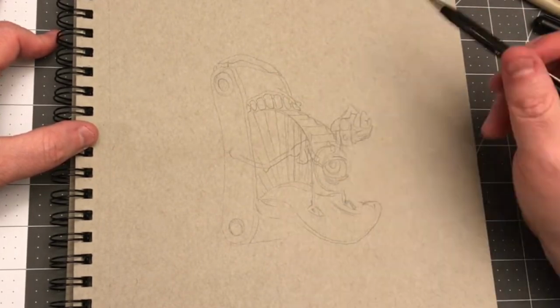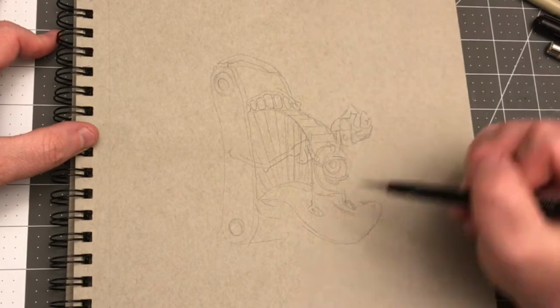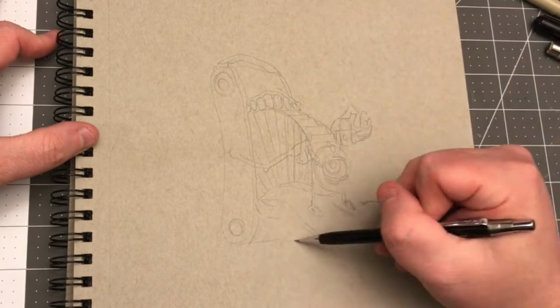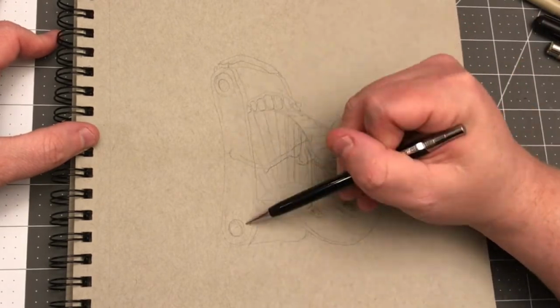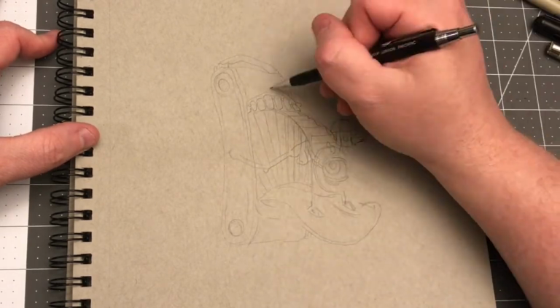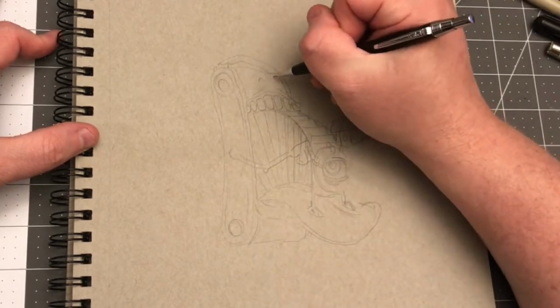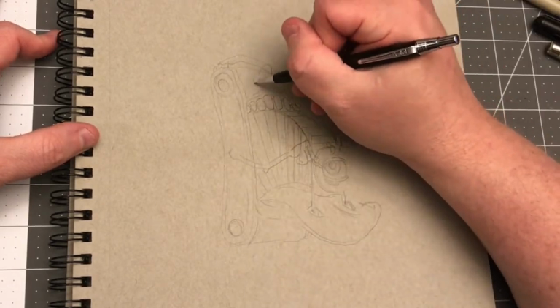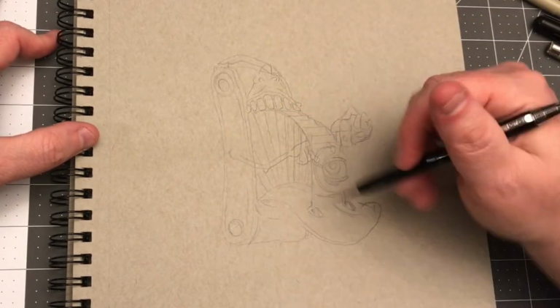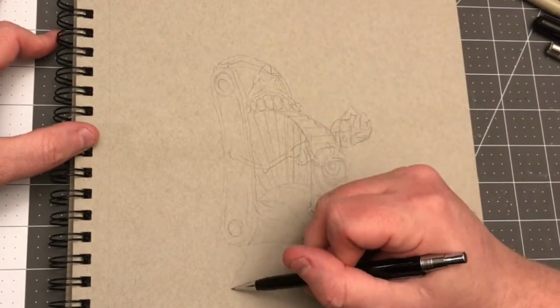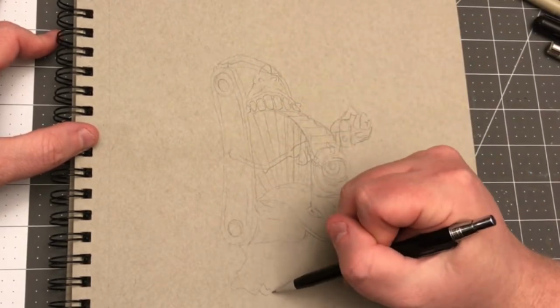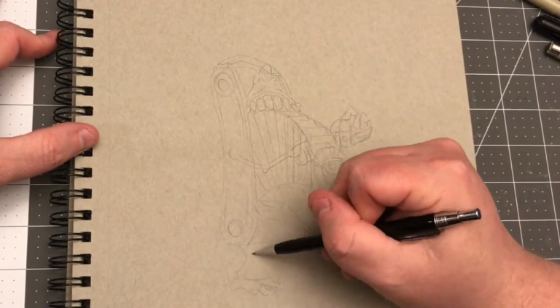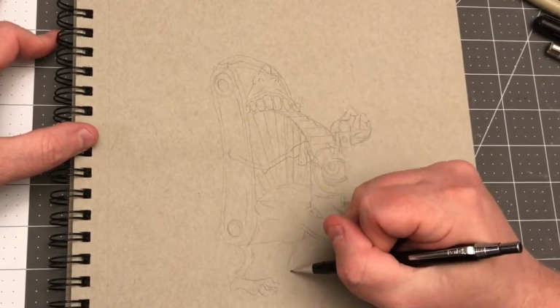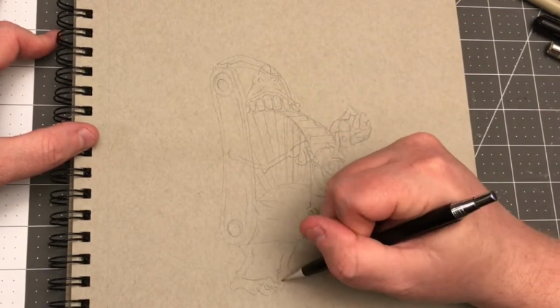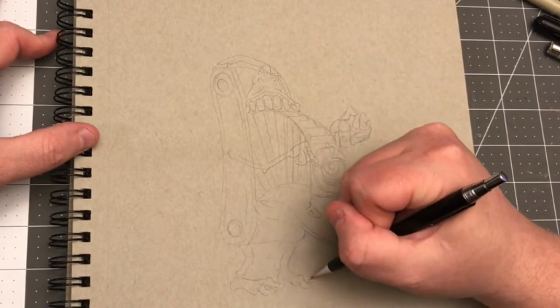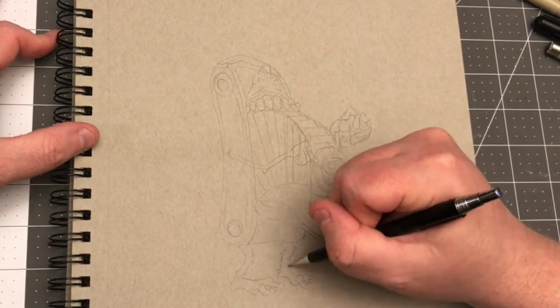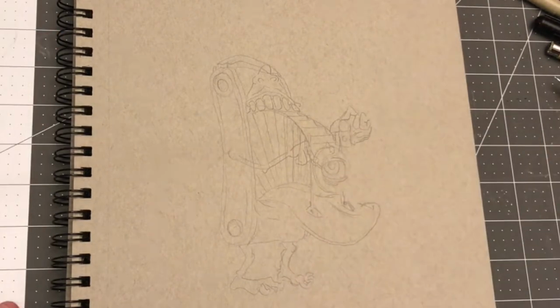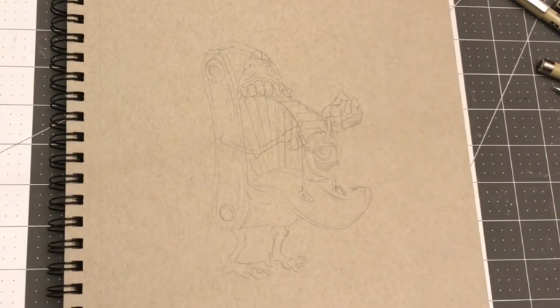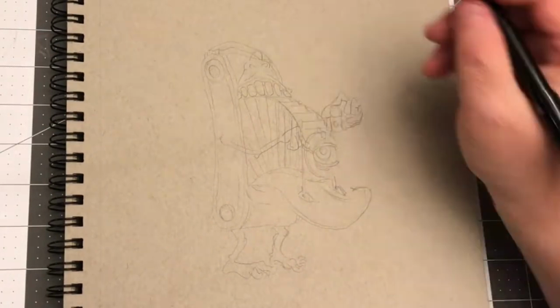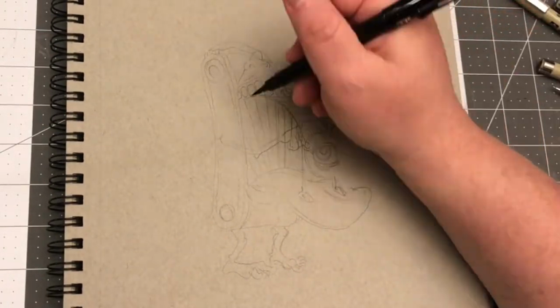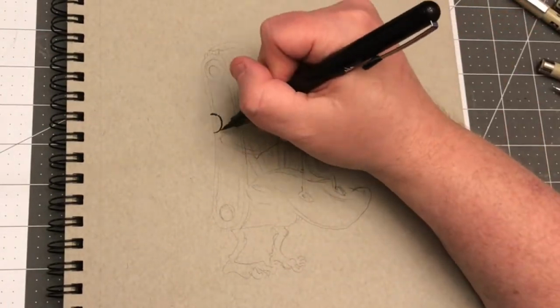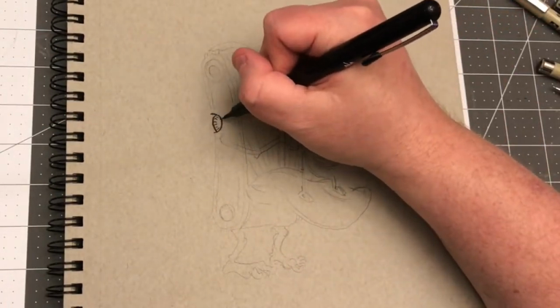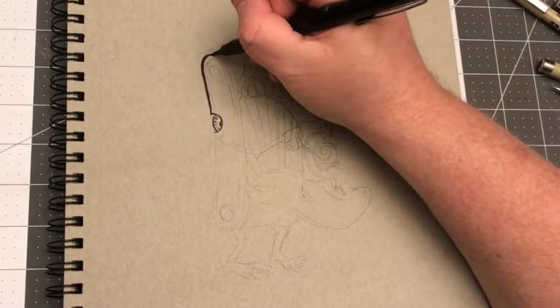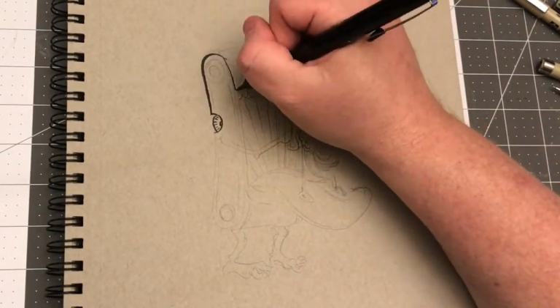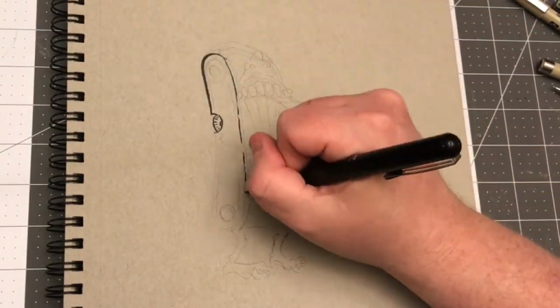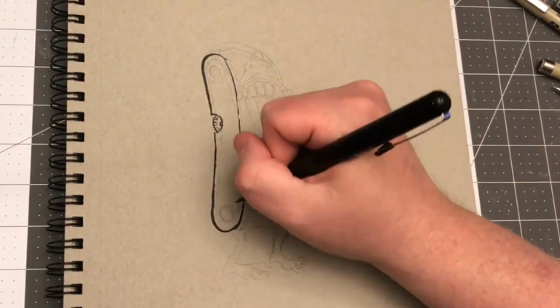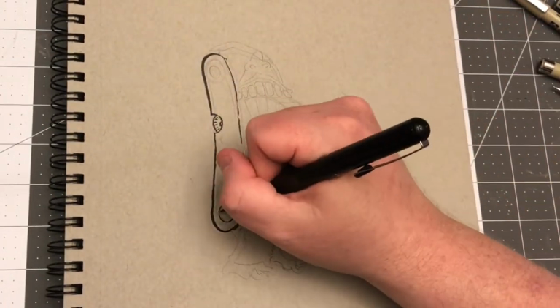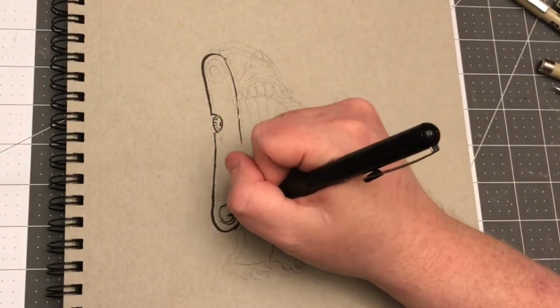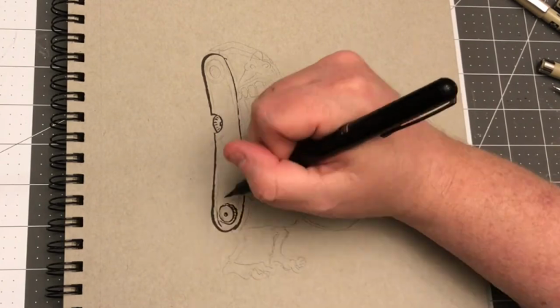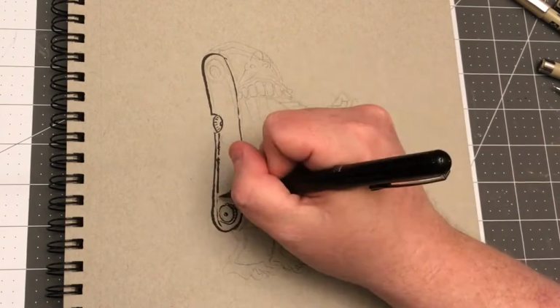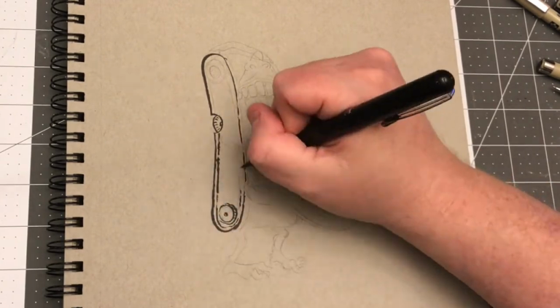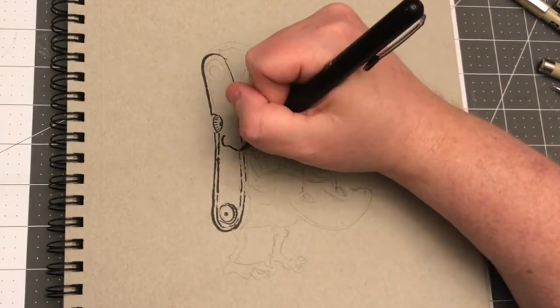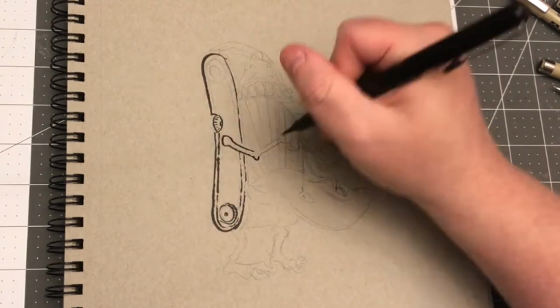I just needed to include enough to show what it was. I knew the eye was going to be the lens, and I decided to make the opening that the lens comes out a mouth — so it got a little weird.